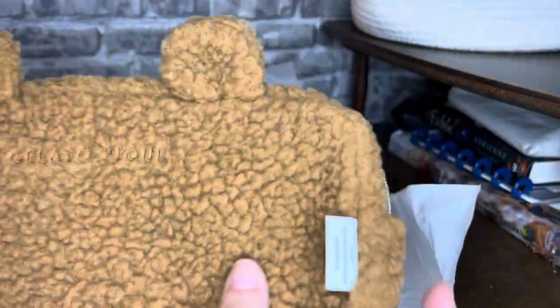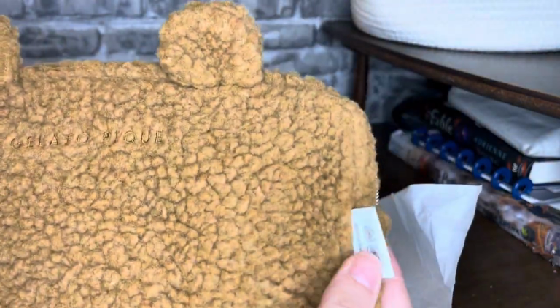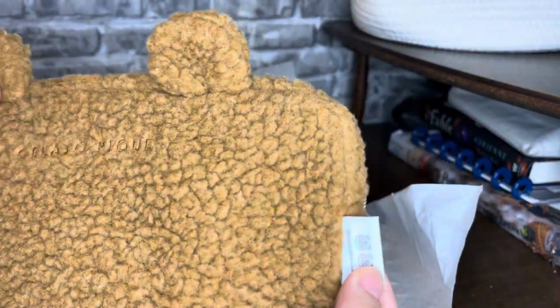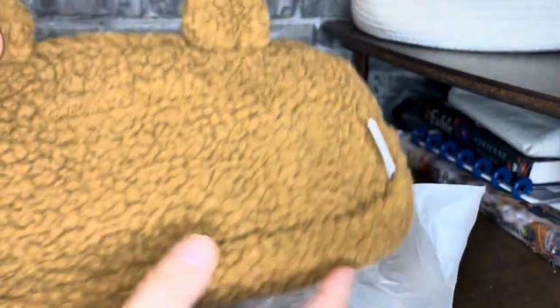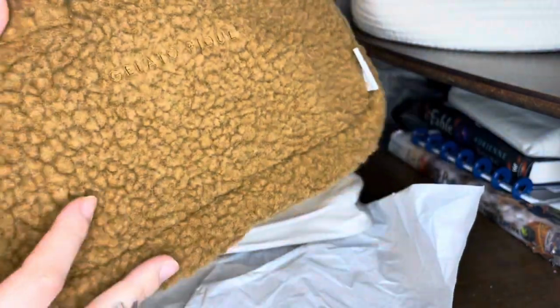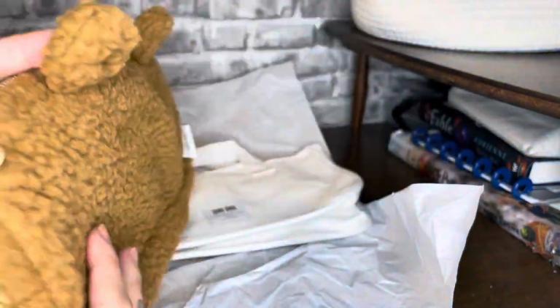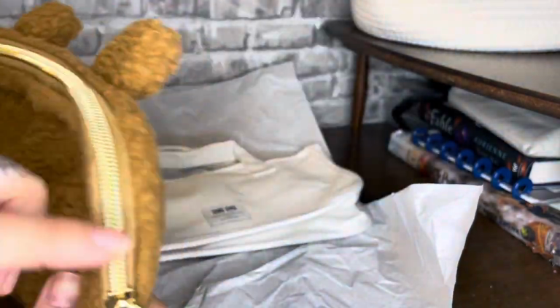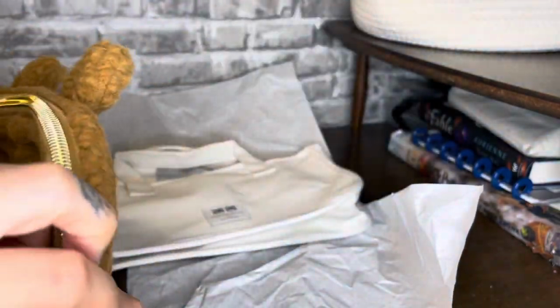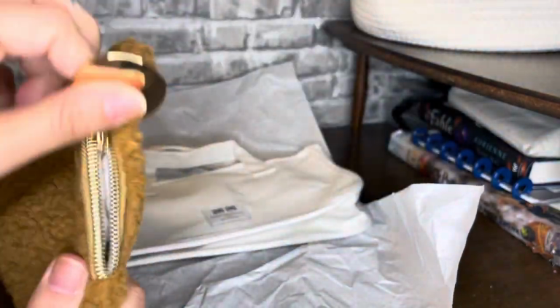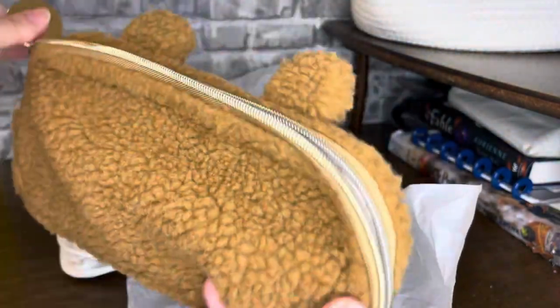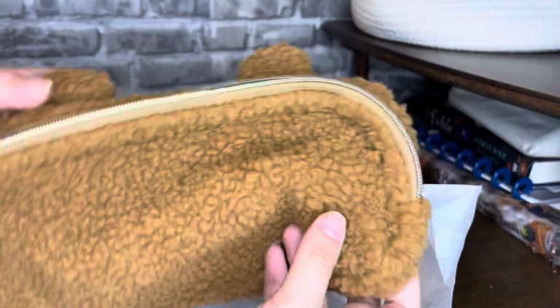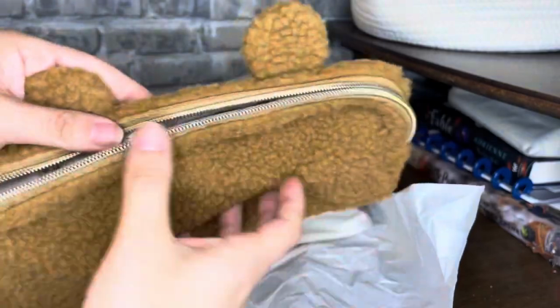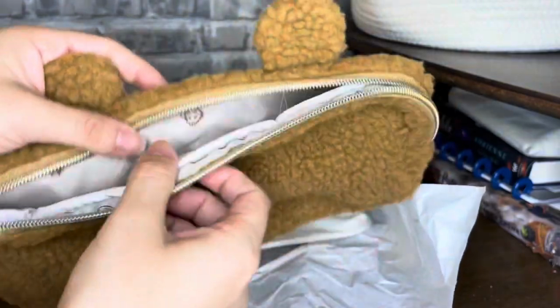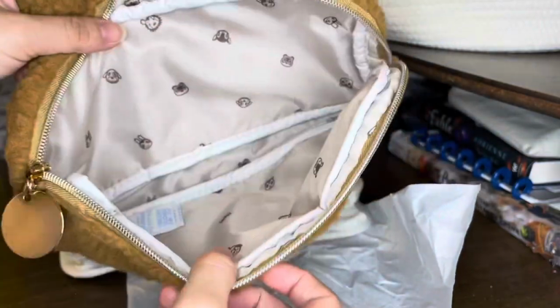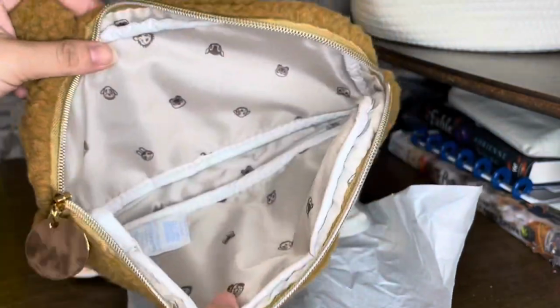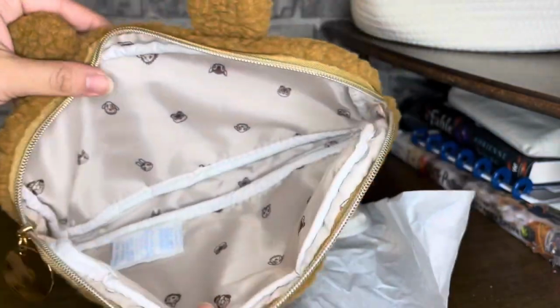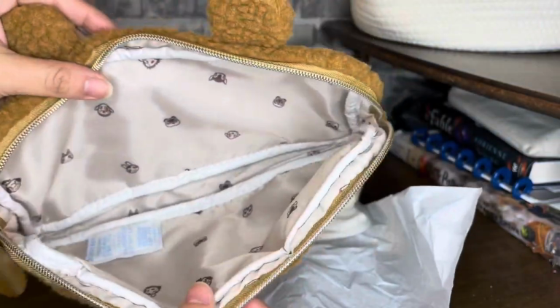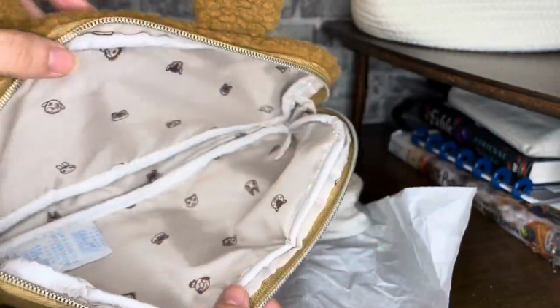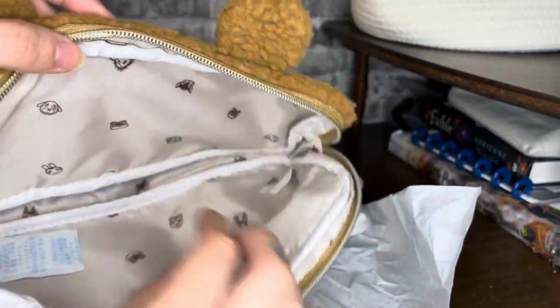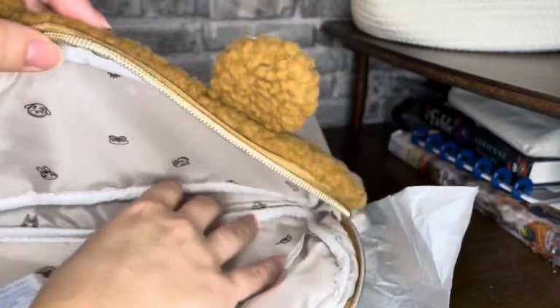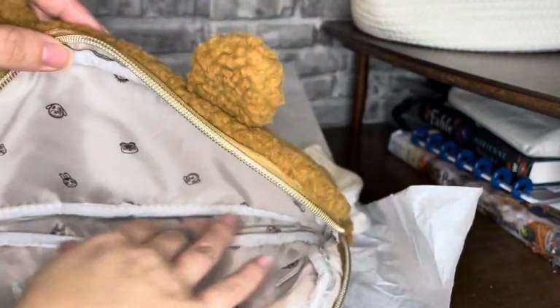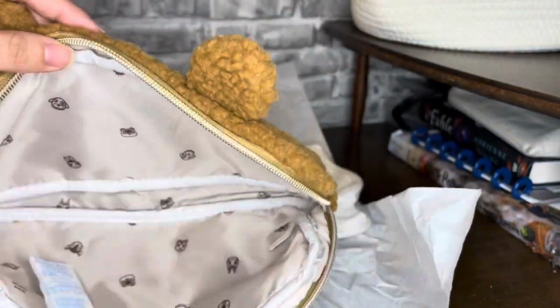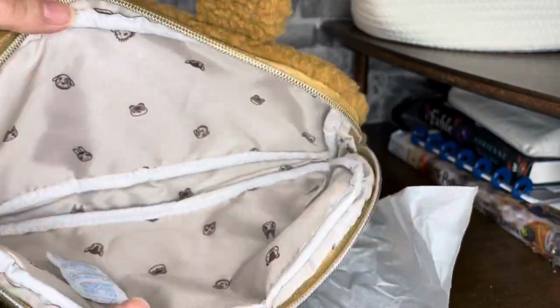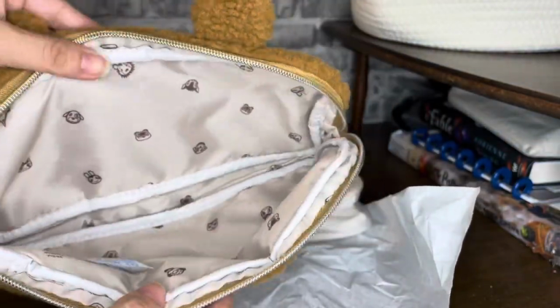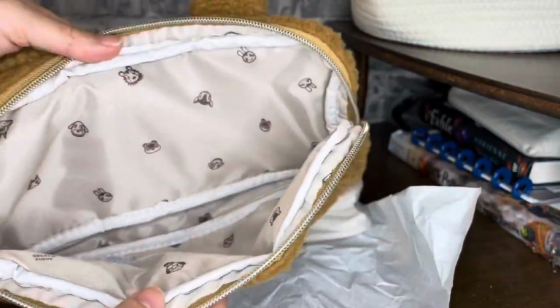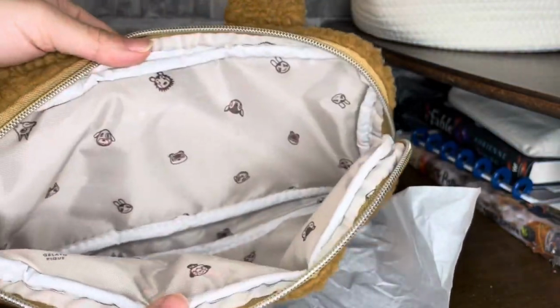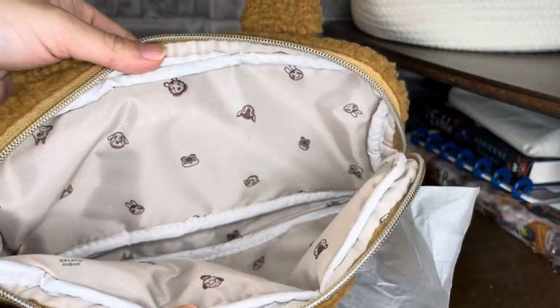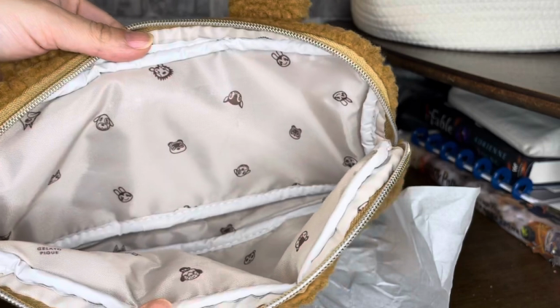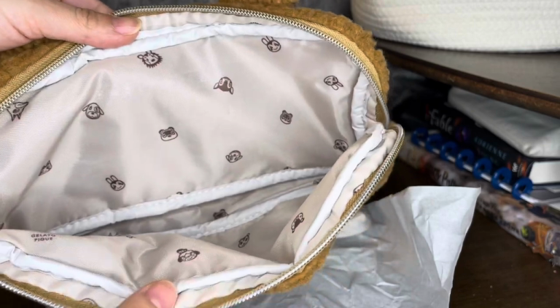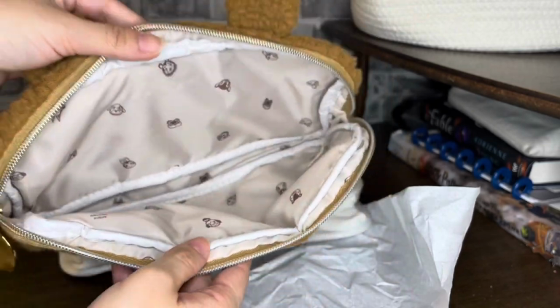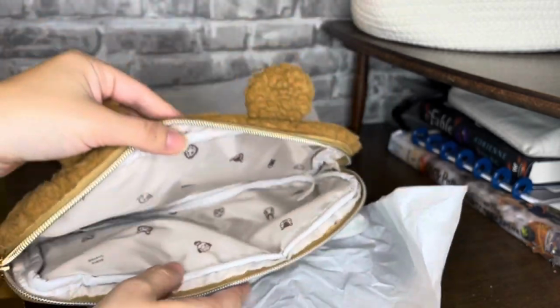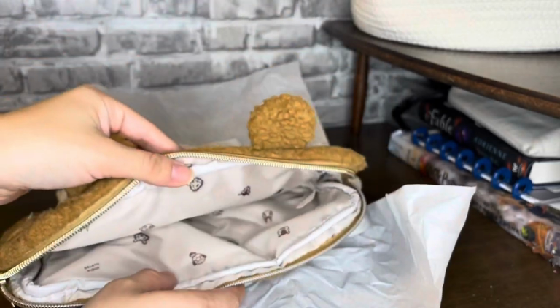And then this — I guess you put your switch in it. It's like a switch case. Look at the inside — that is so cute.